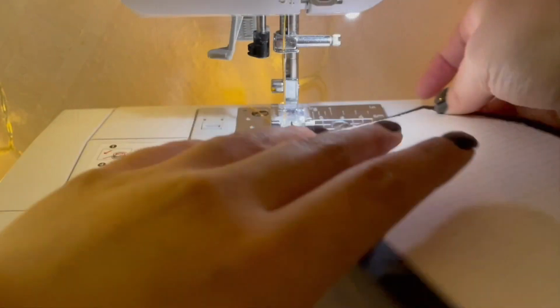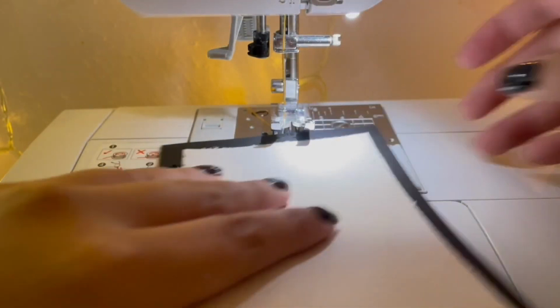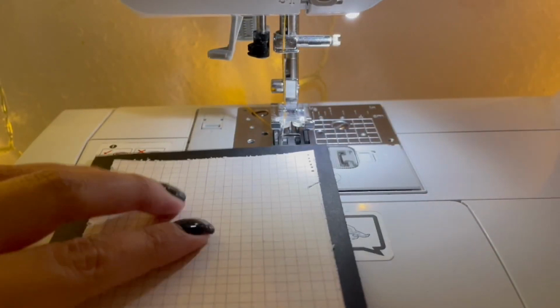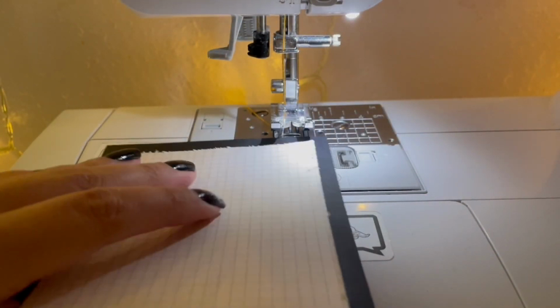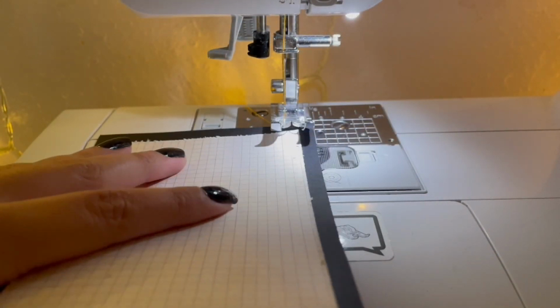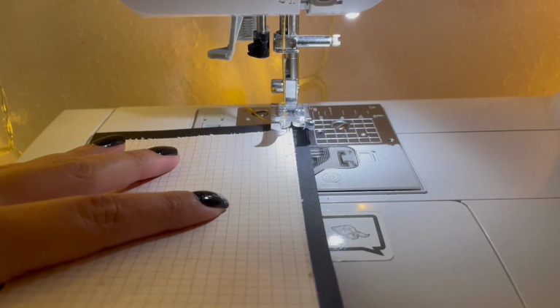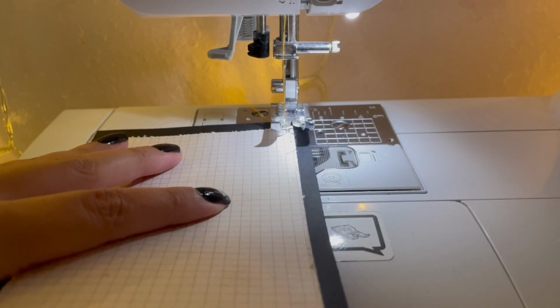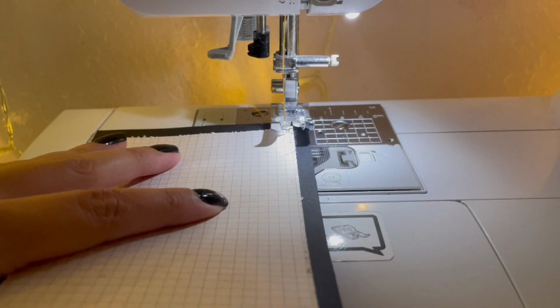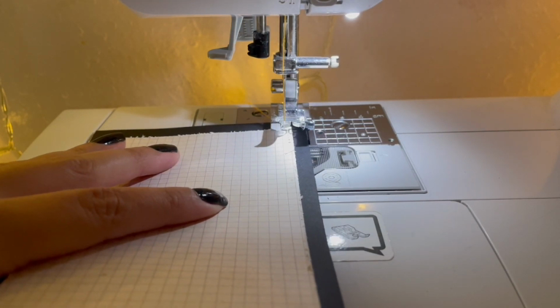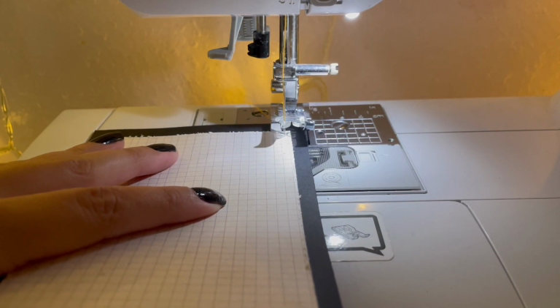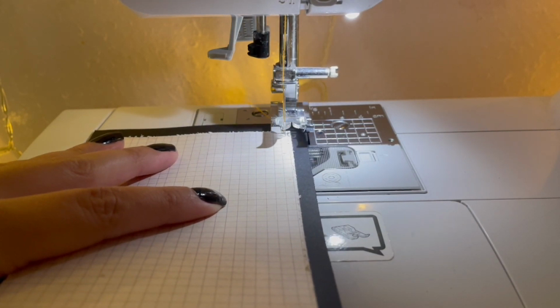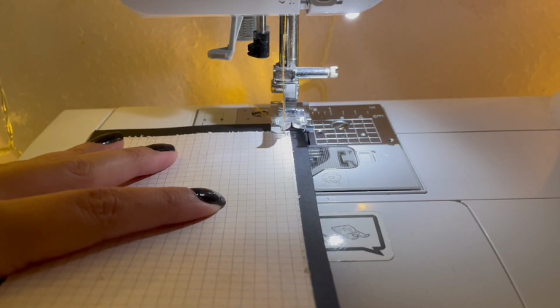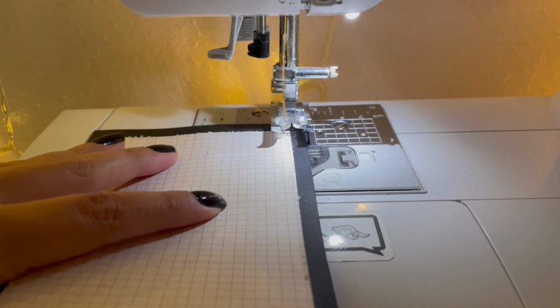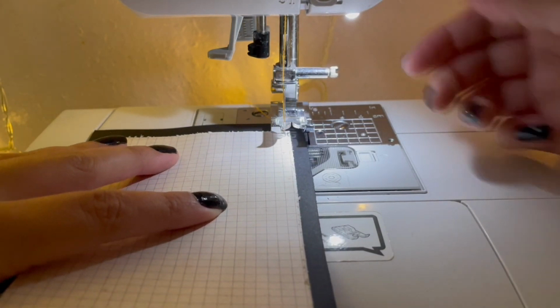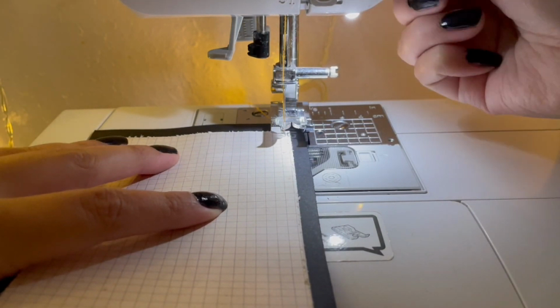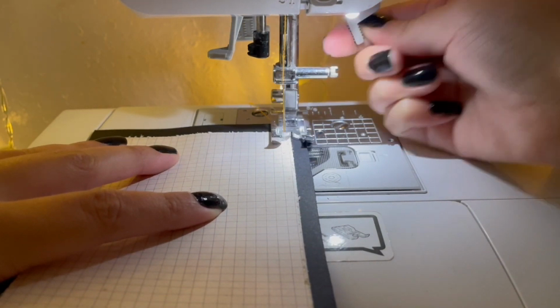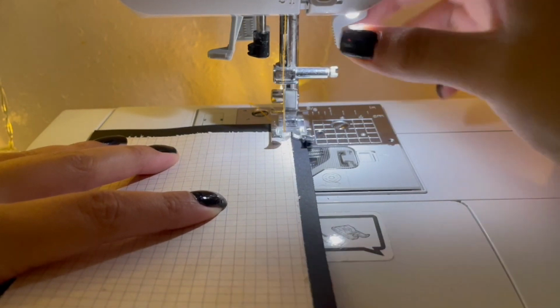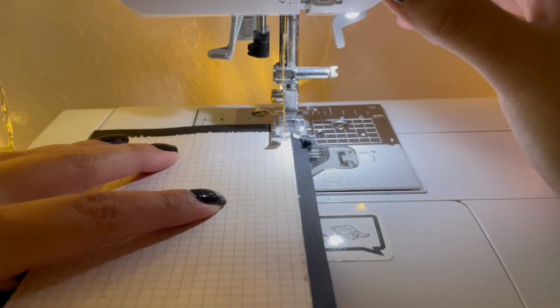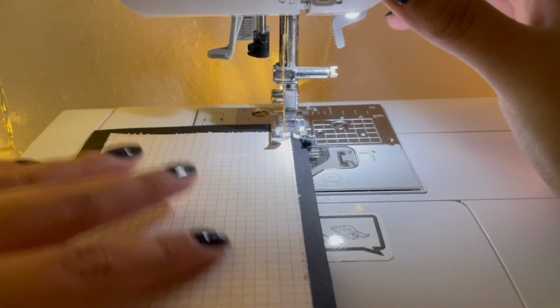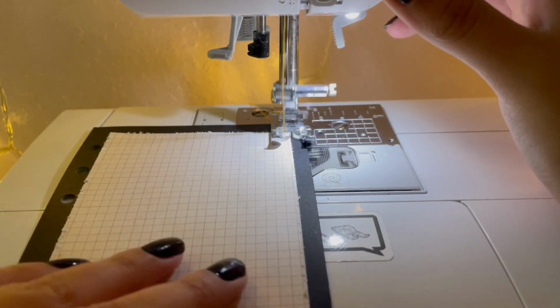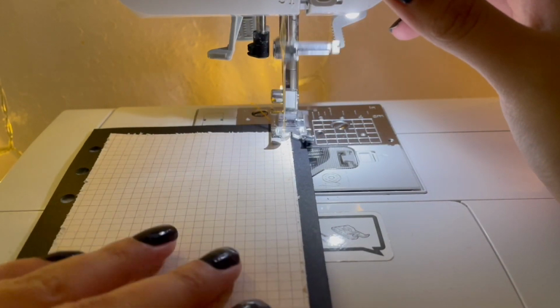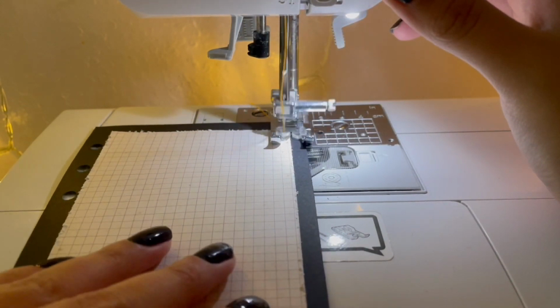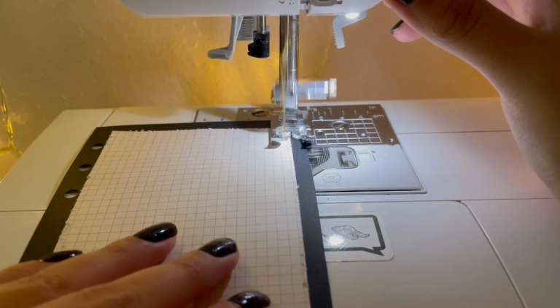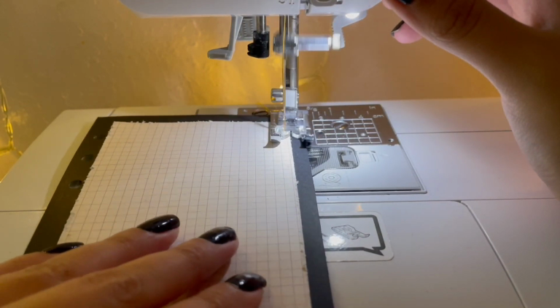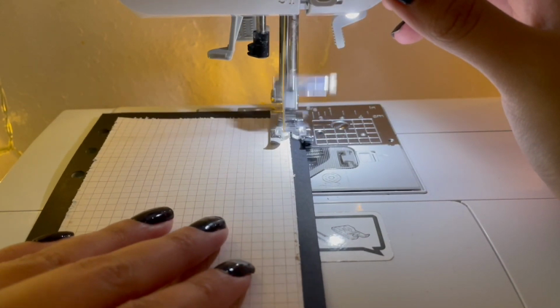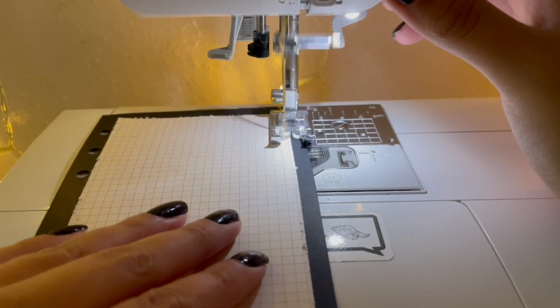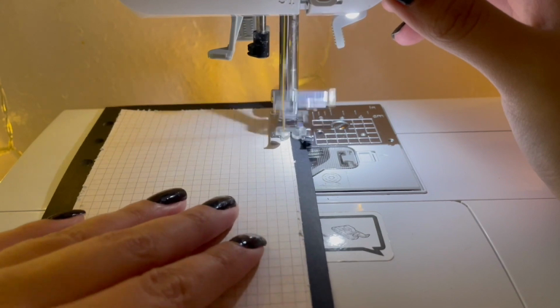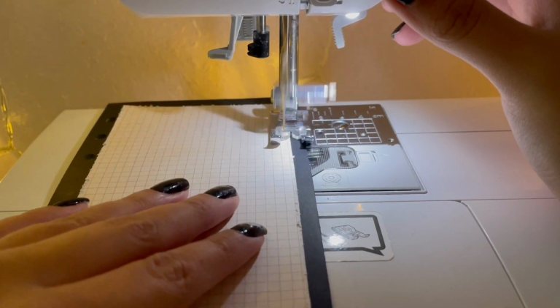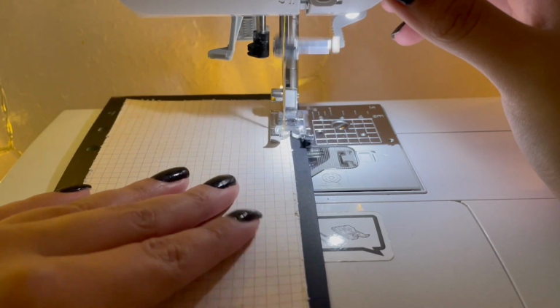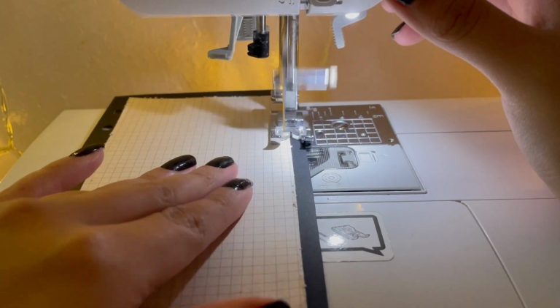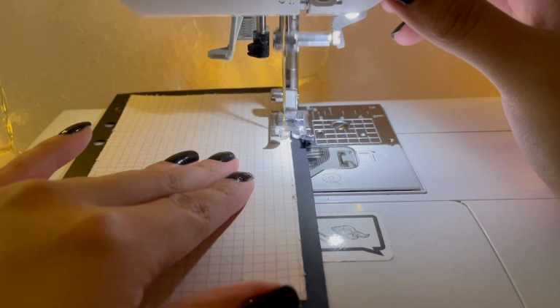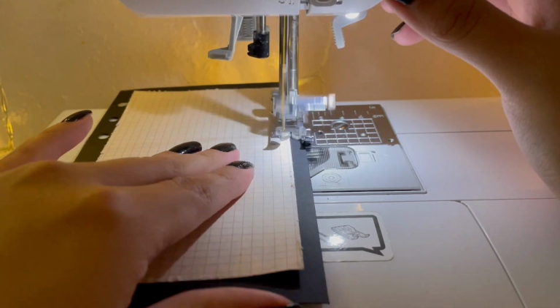And now I'm going to sew the sides of my page. I decided to use orange thread, and I love that it gives a pop of color.